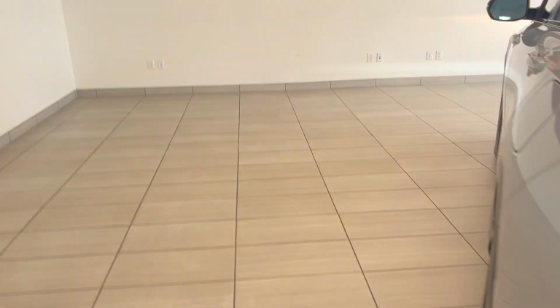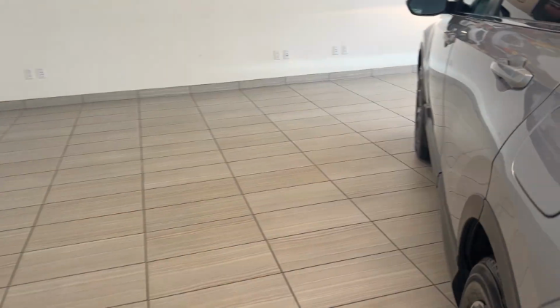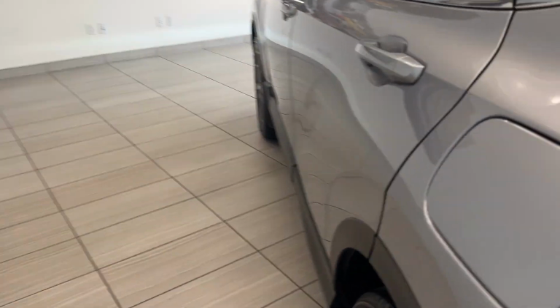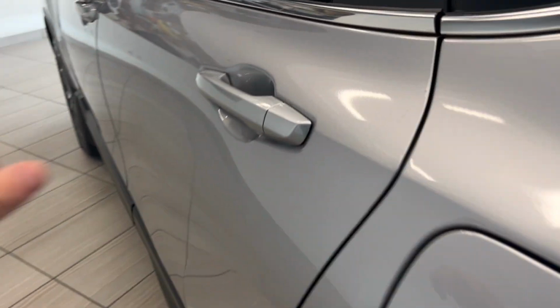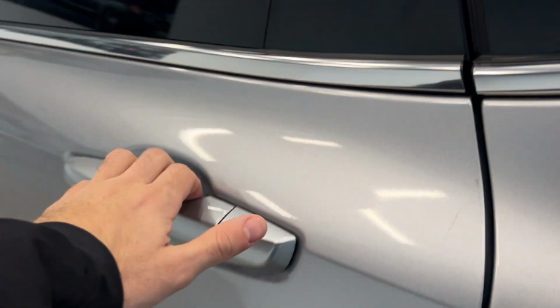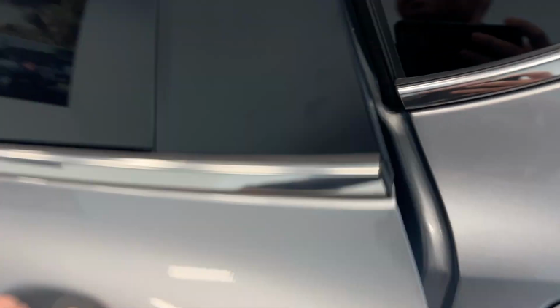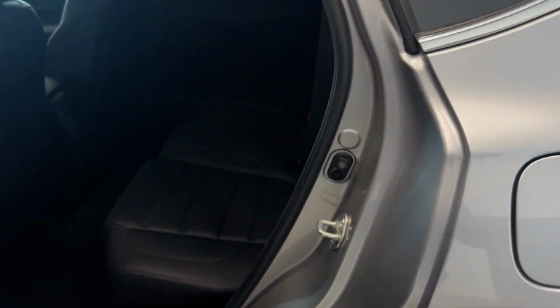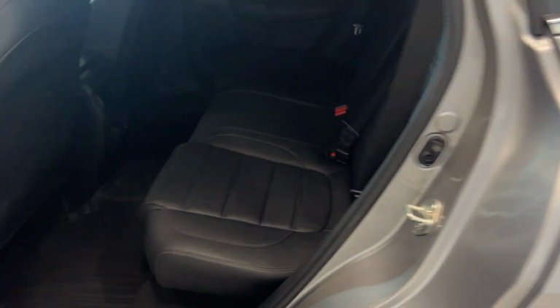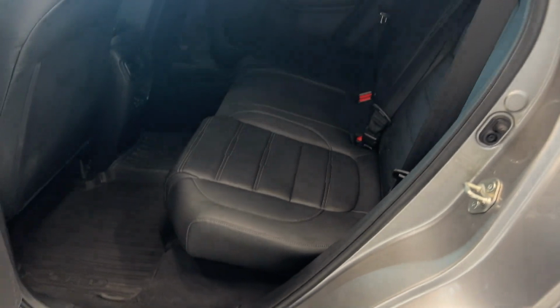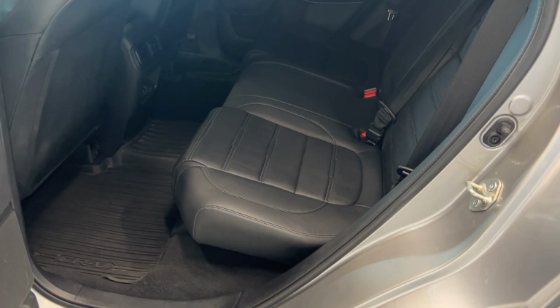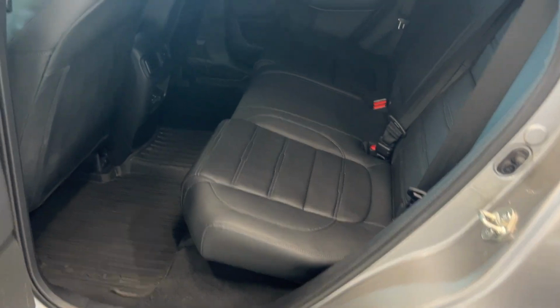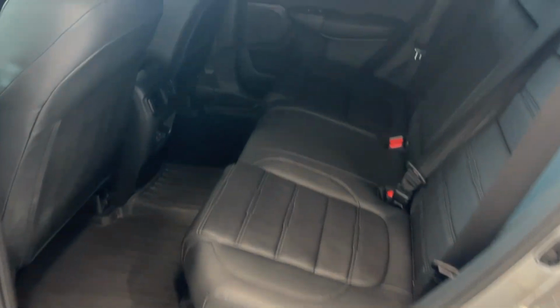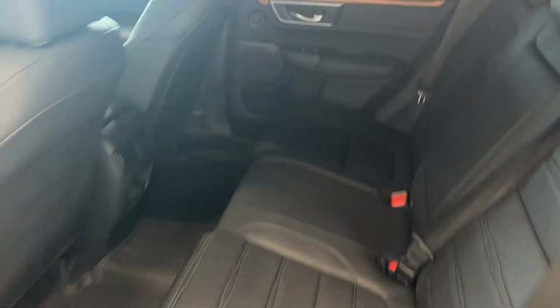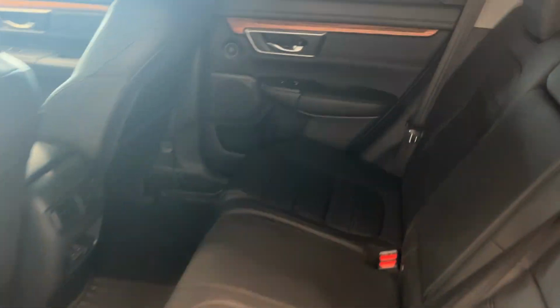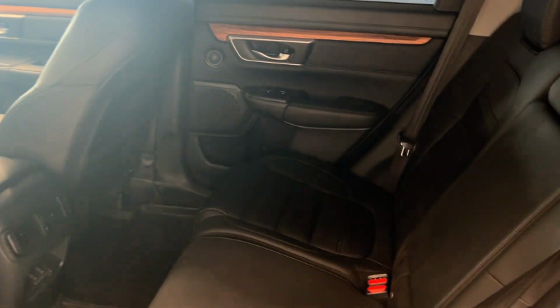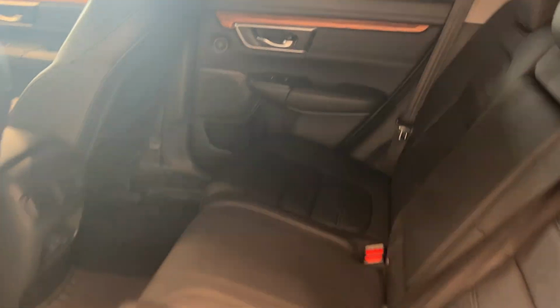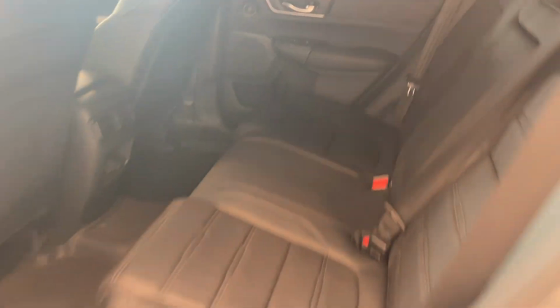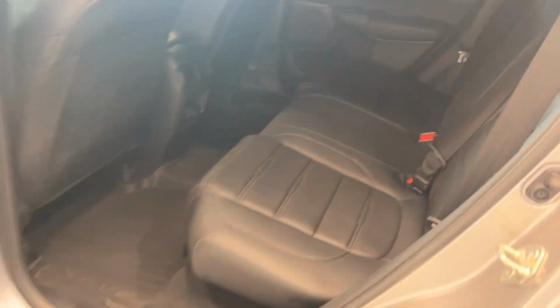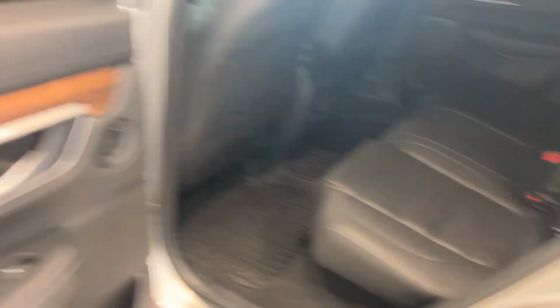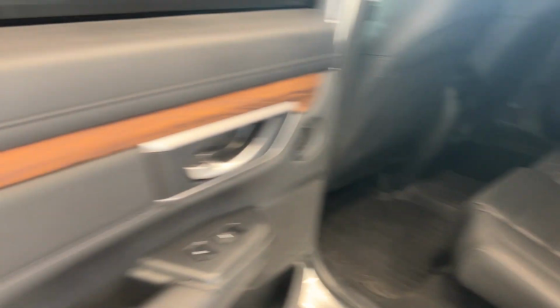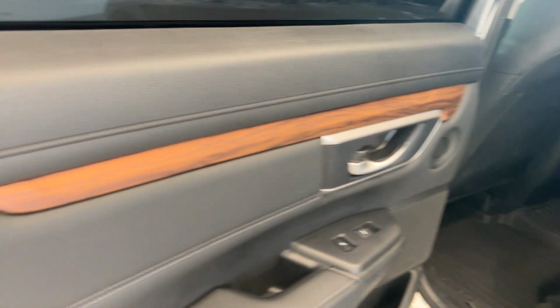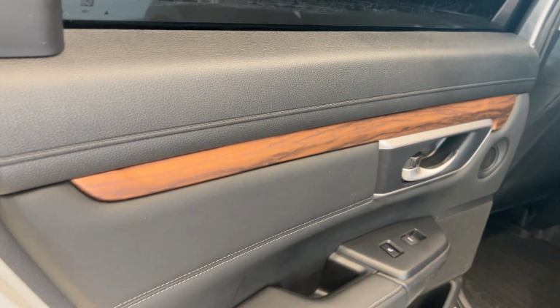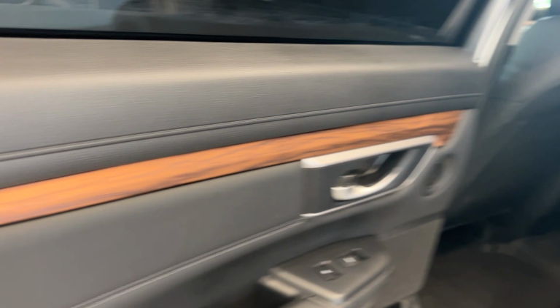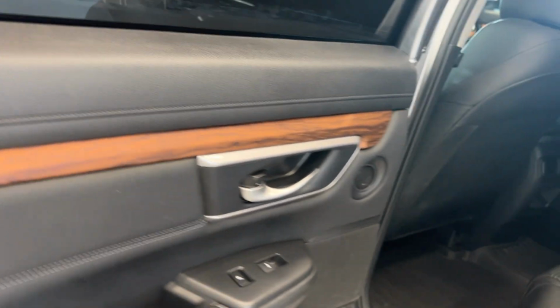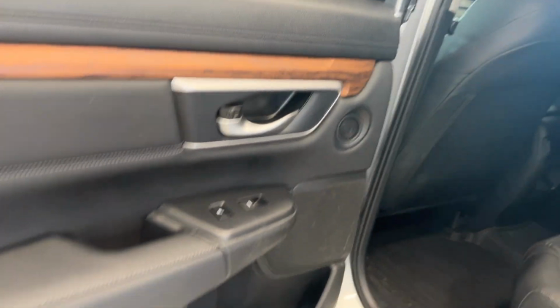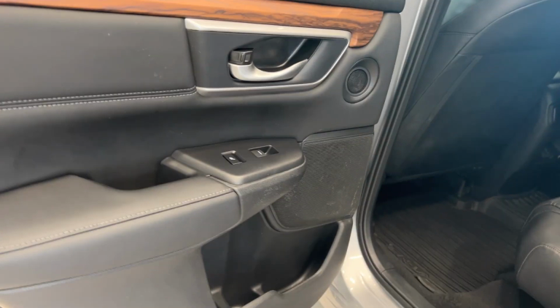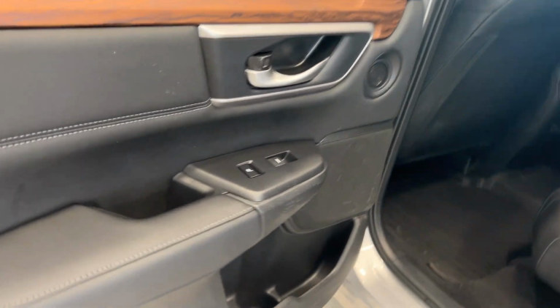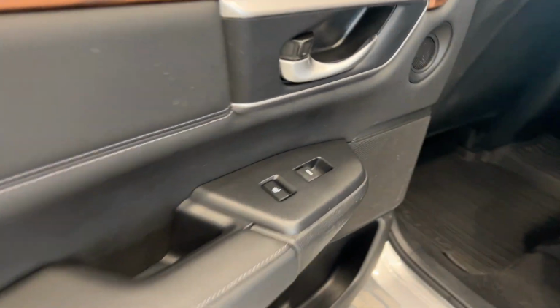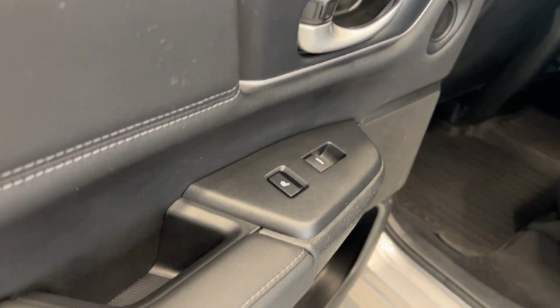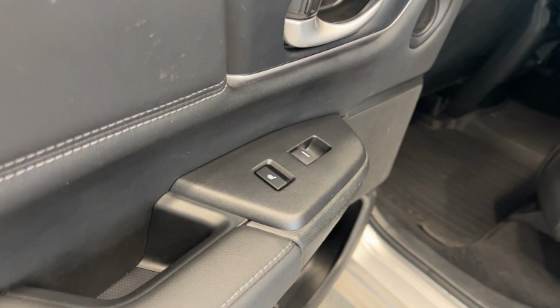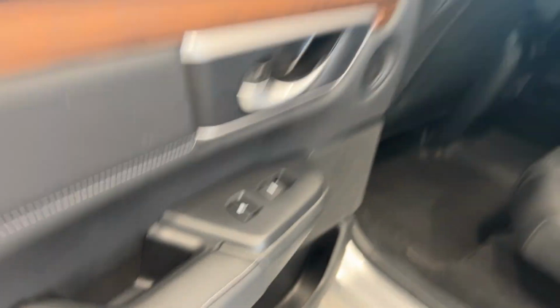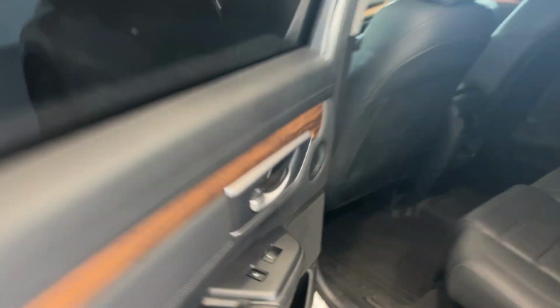Coming around to the second row, you can see the black leather interior throughout. Super comfortable second row seats with nice wood grain trim throughout, and the second row seats are heated as well.